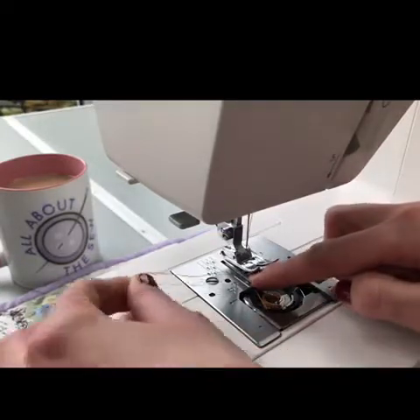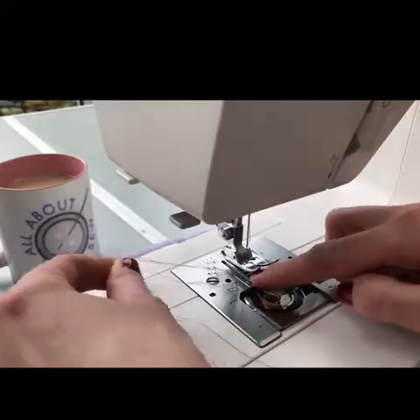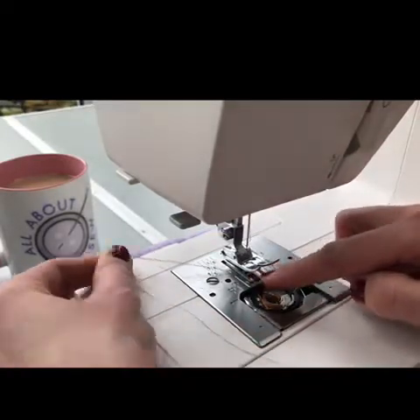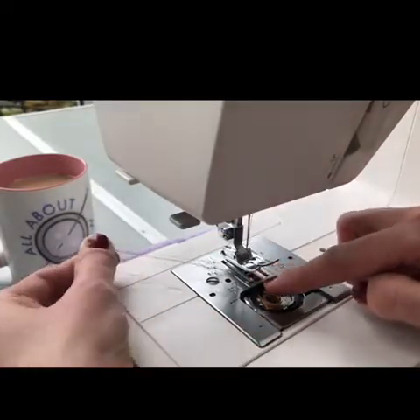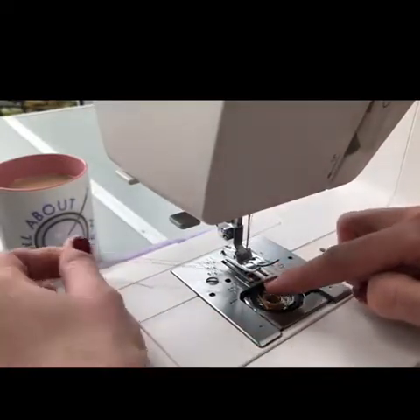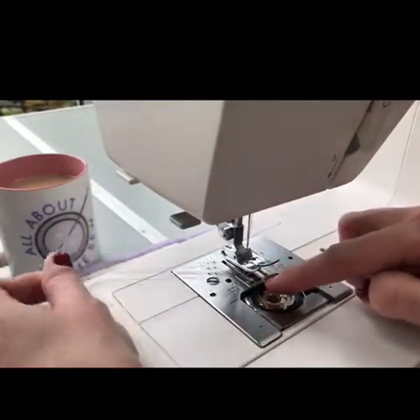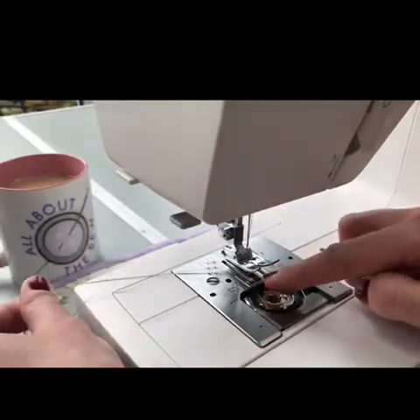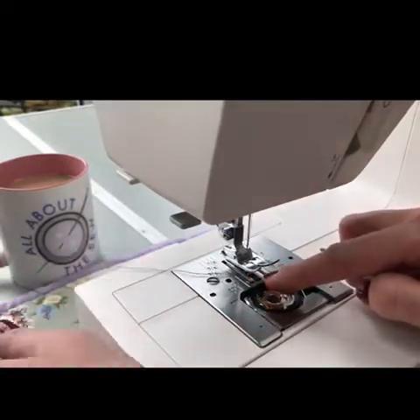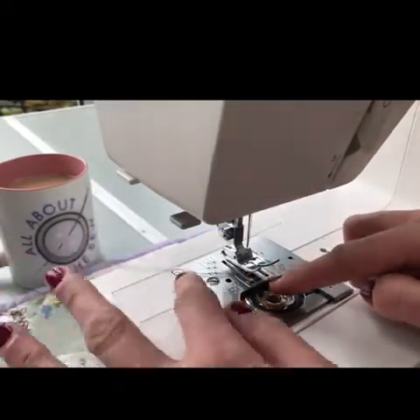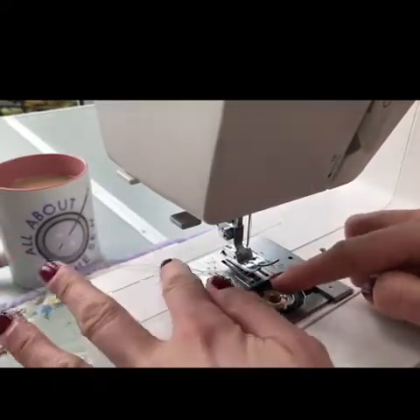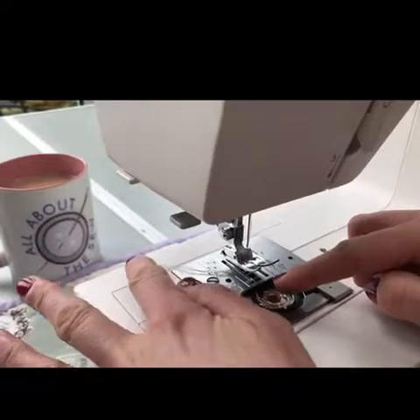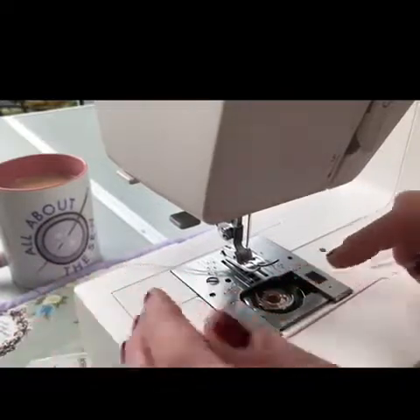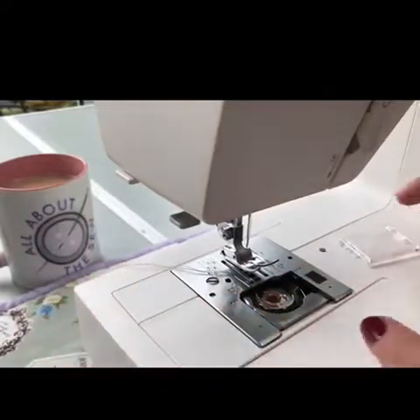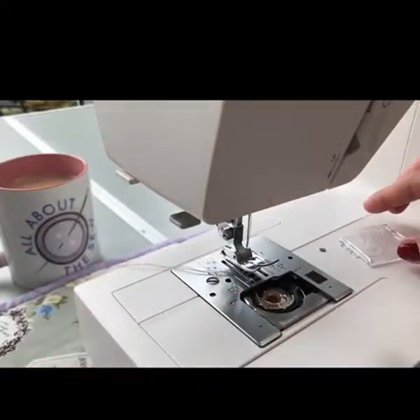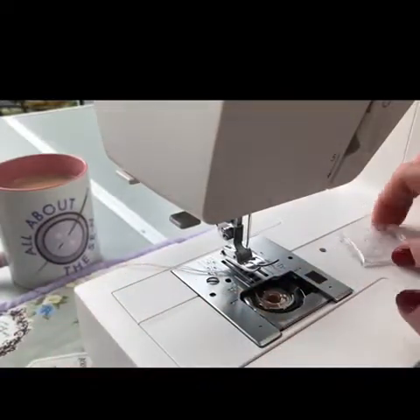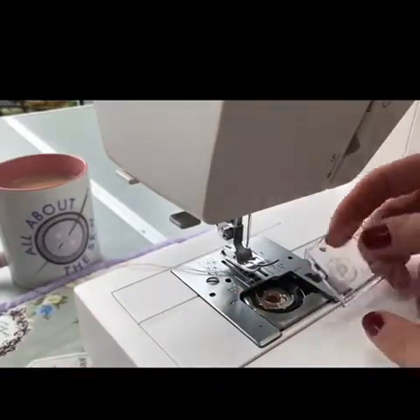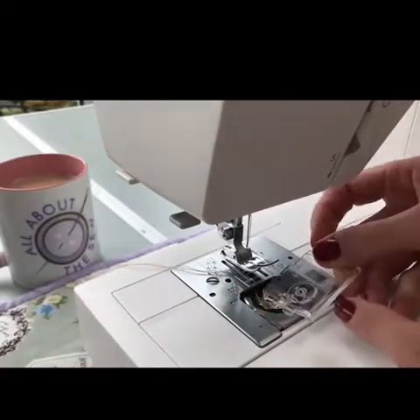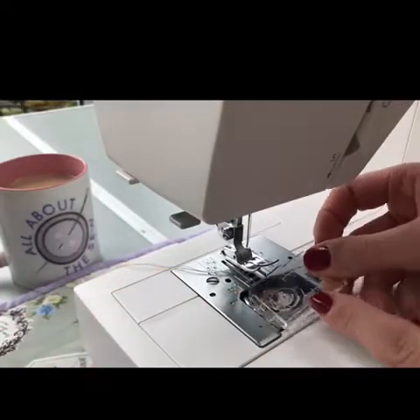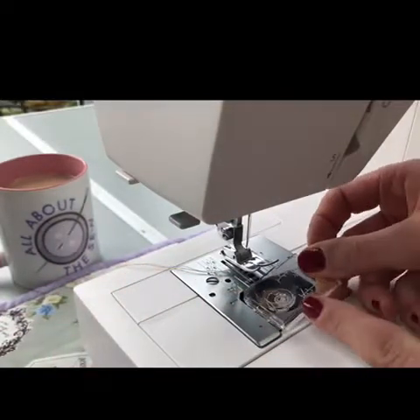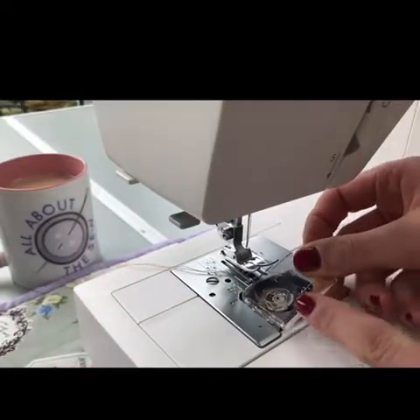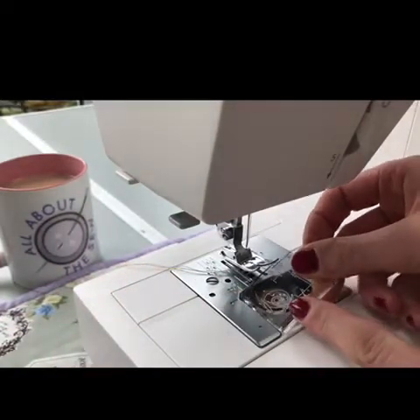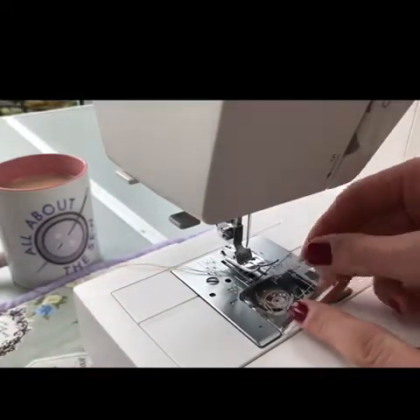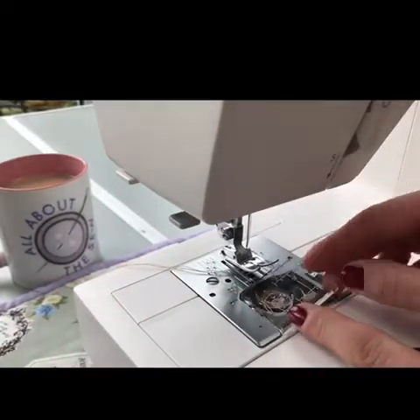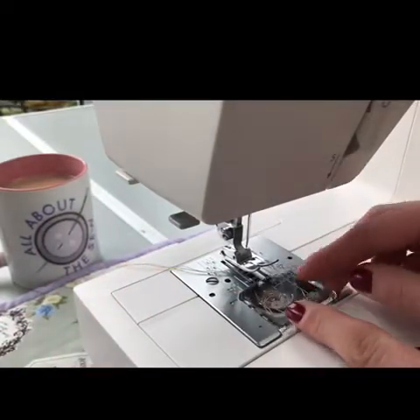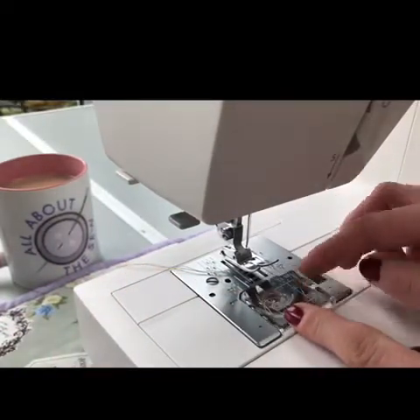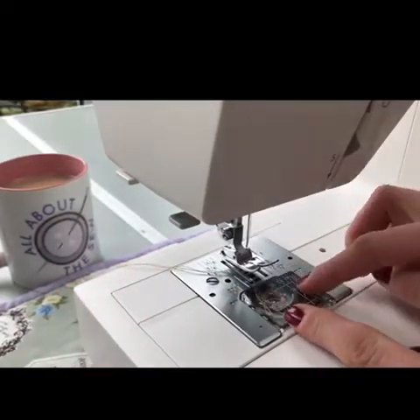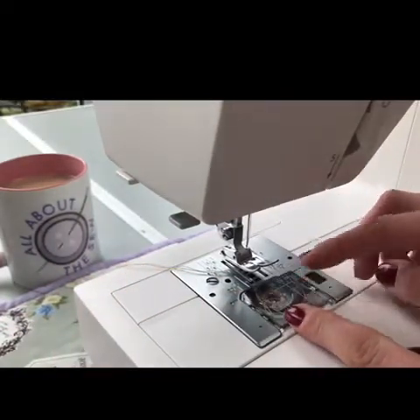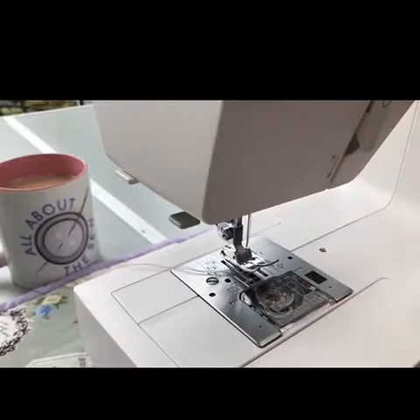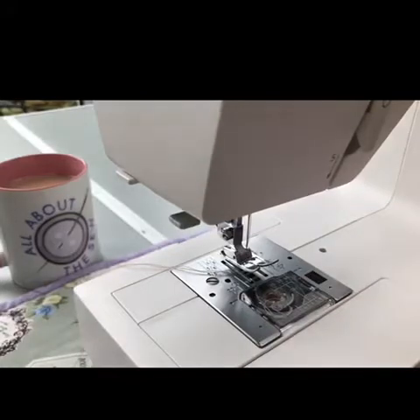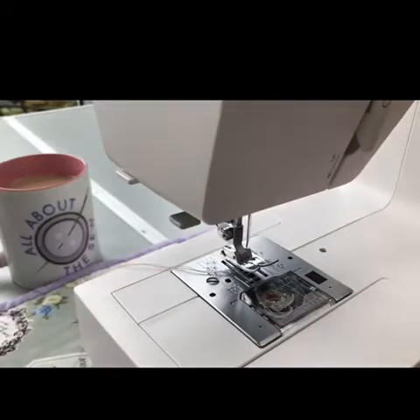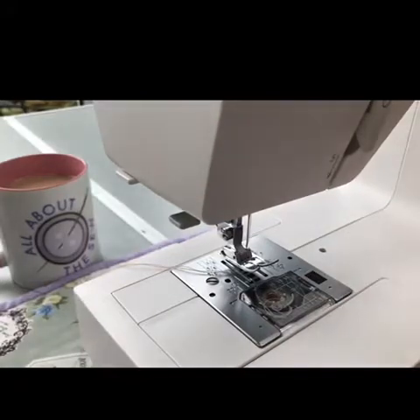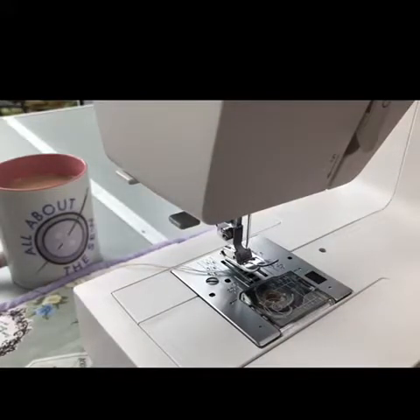Then I pull that loop through, take both threads underneath the presser foot to the left hand side of the machine, put my plastic cover back on, and I'm ready to sew.